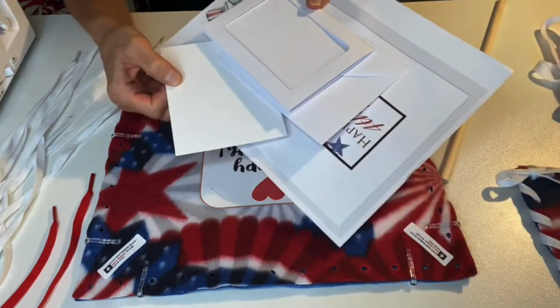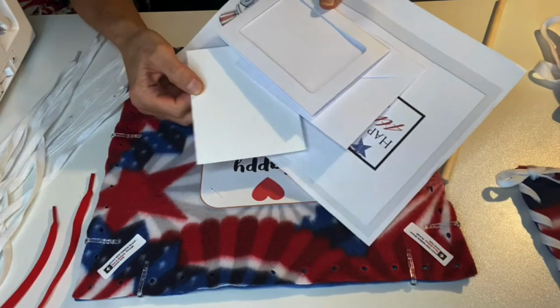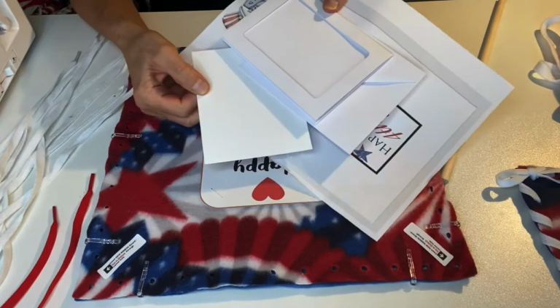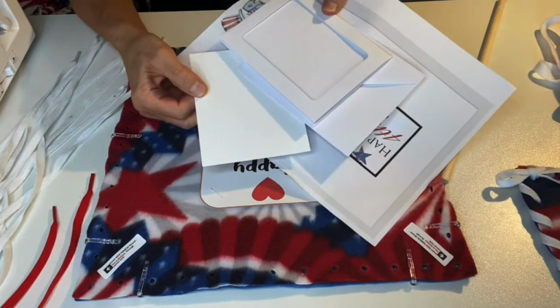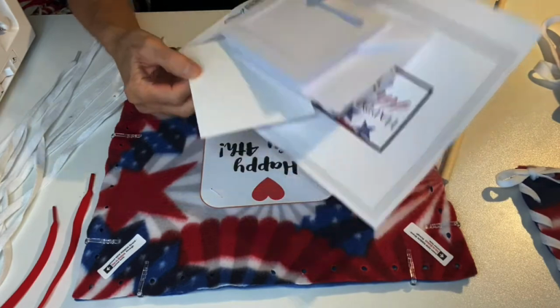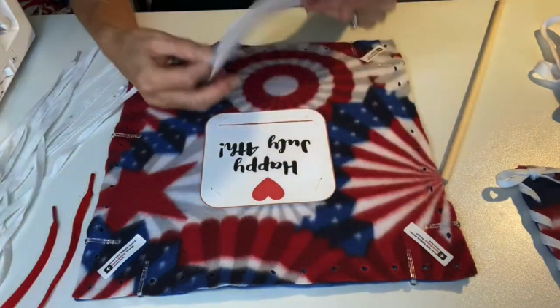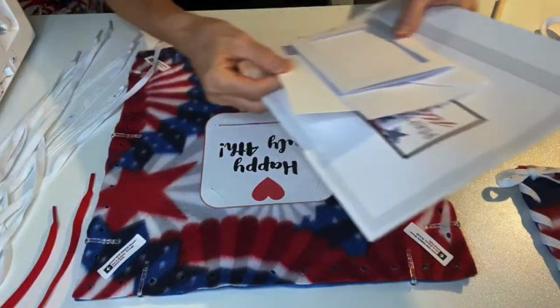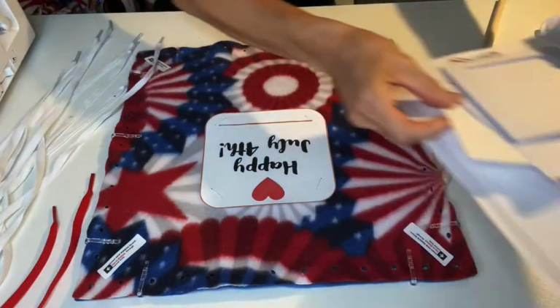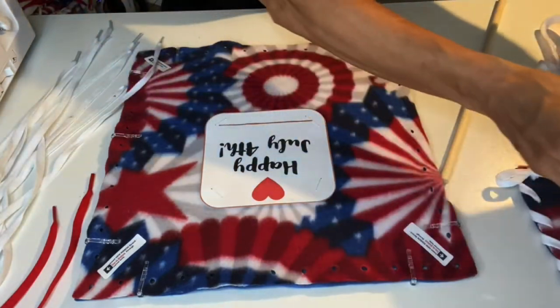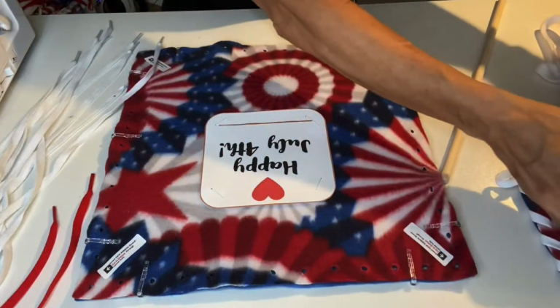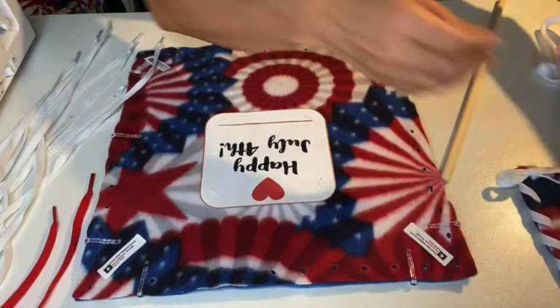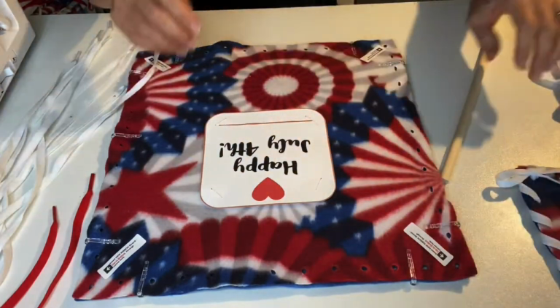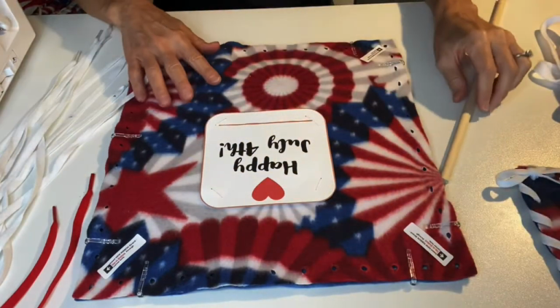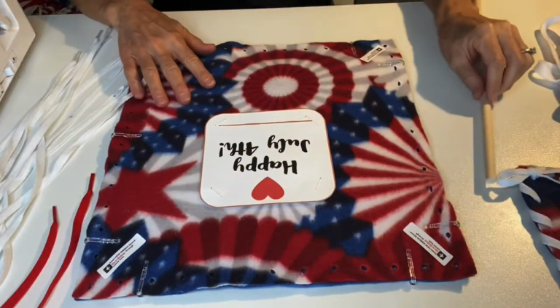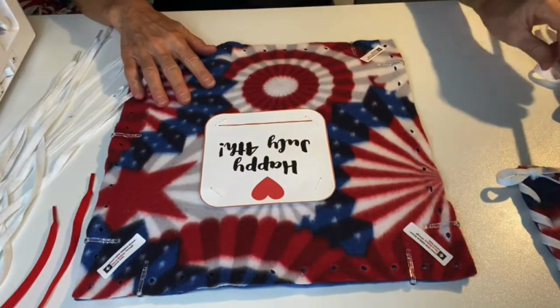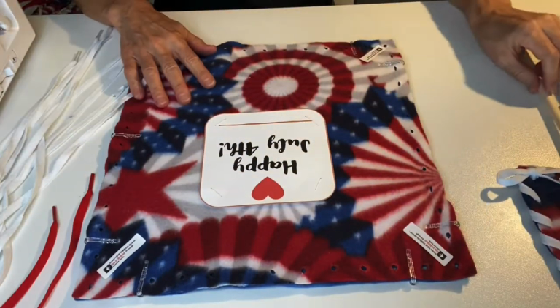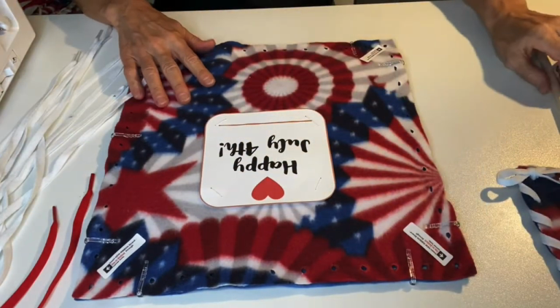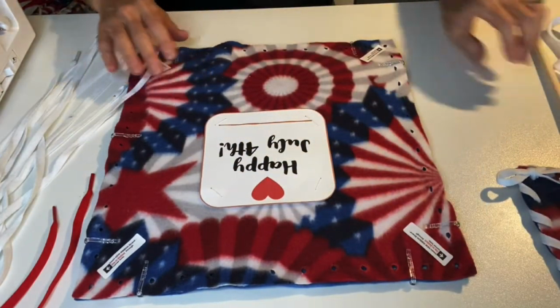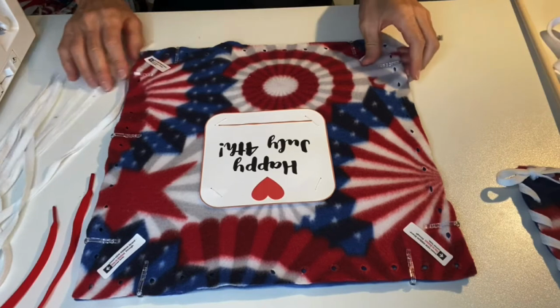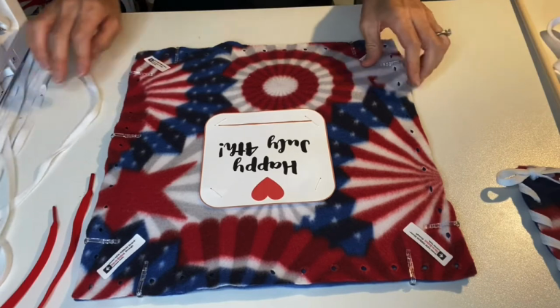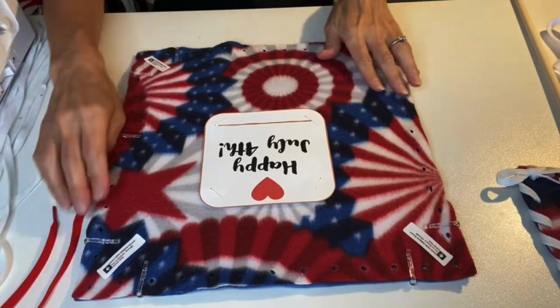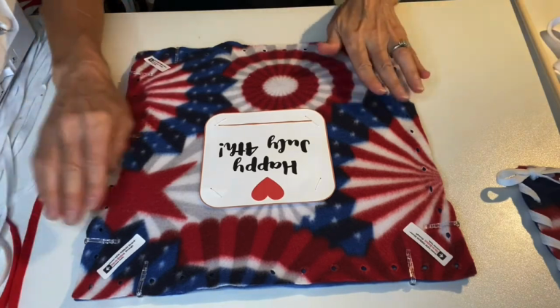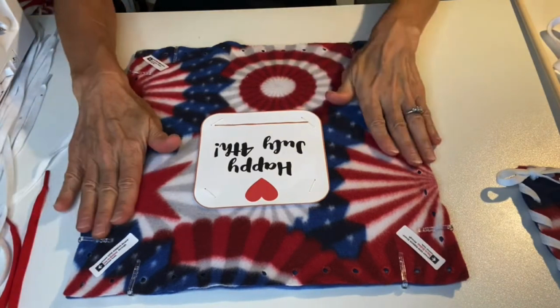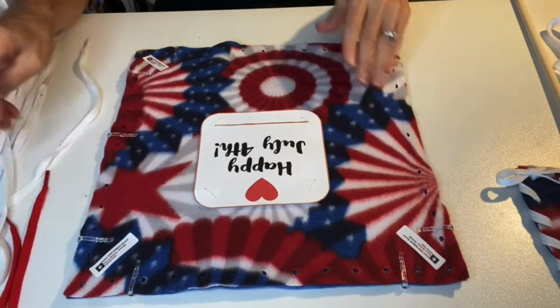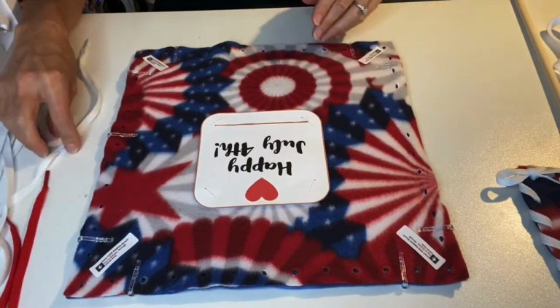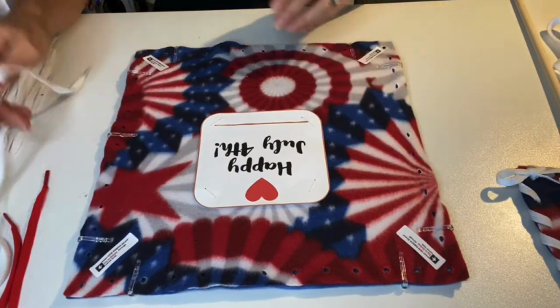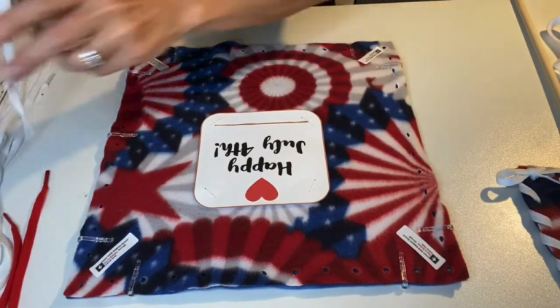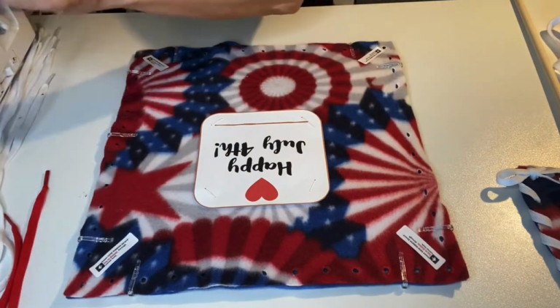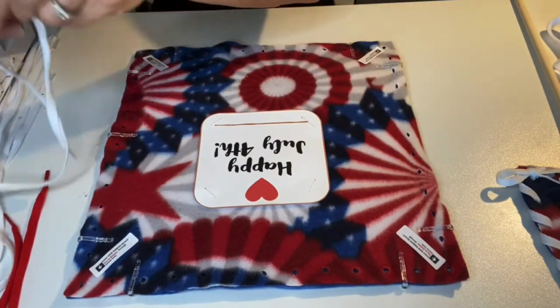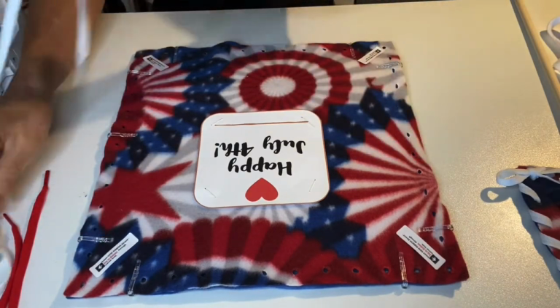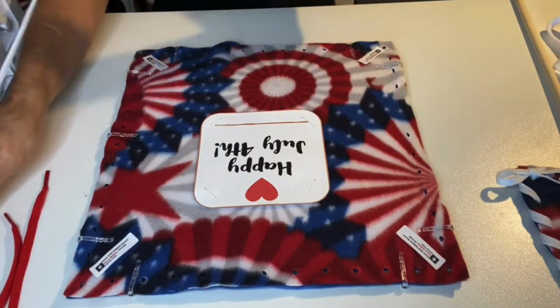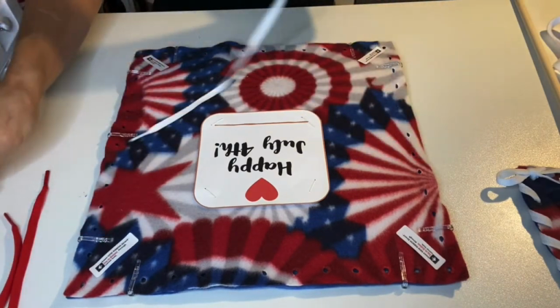In addition, you have some cardstock and envelopes that will be used for your 4th of July greeting card. So let's get started with the lacing.